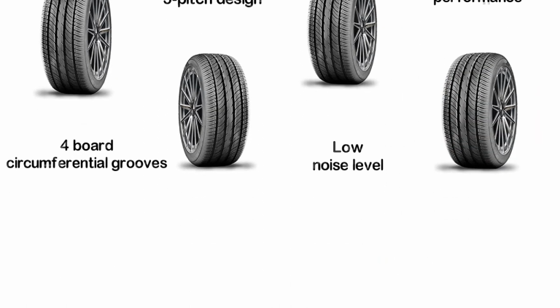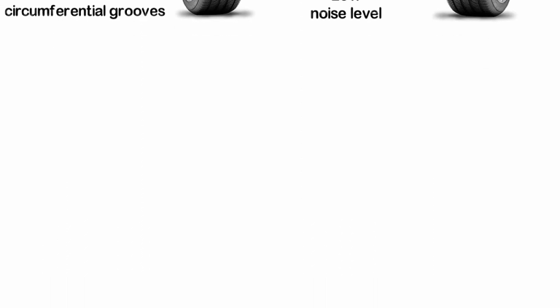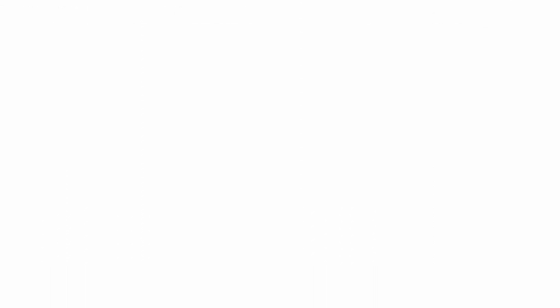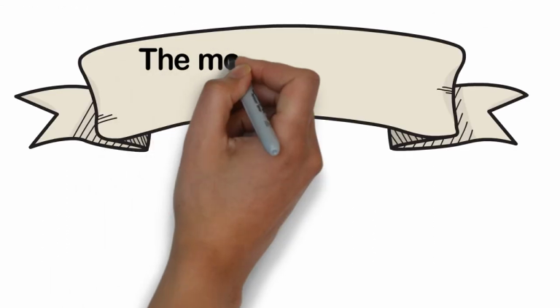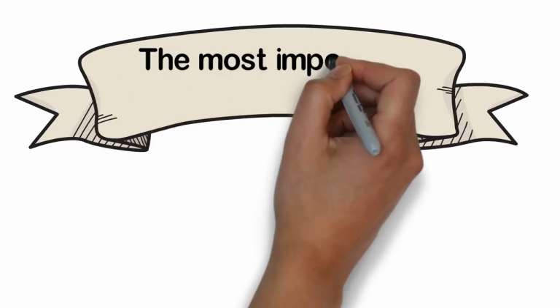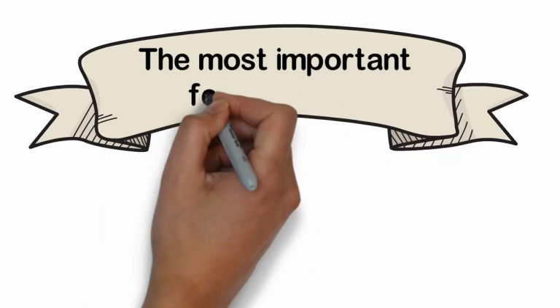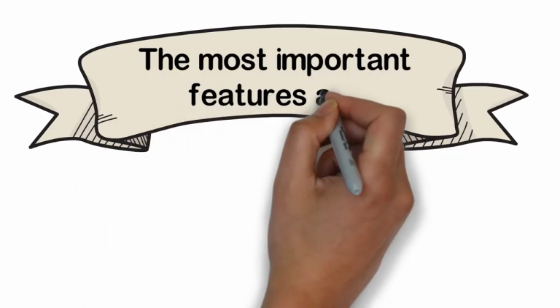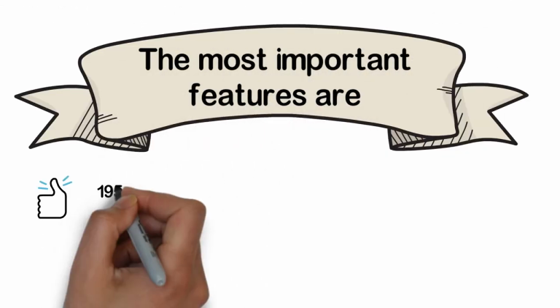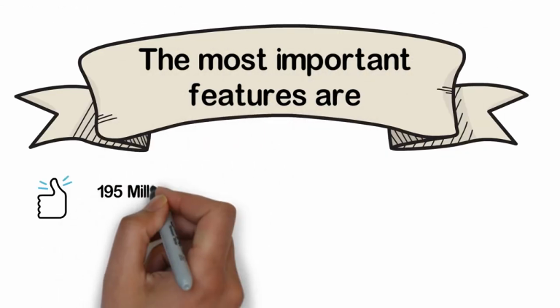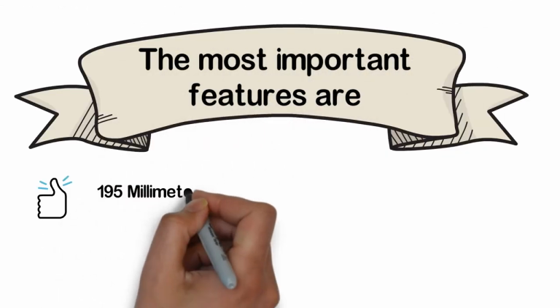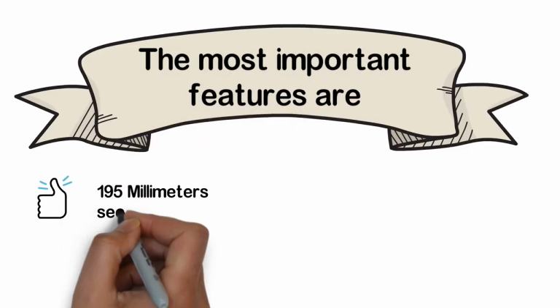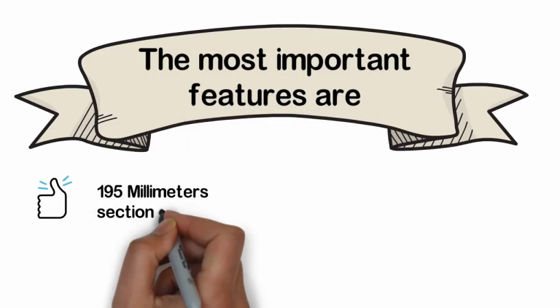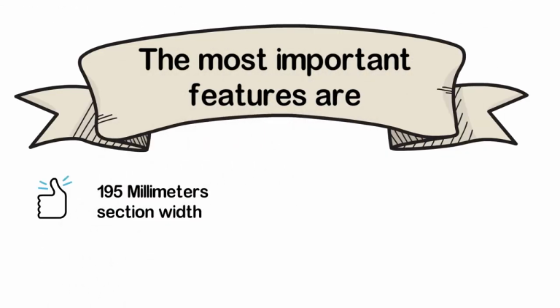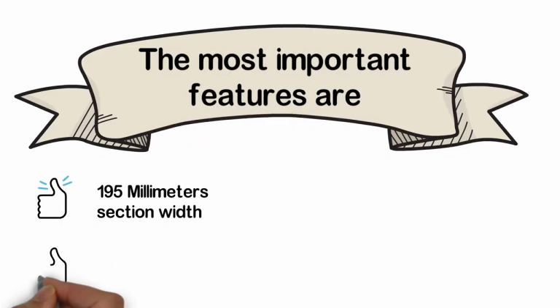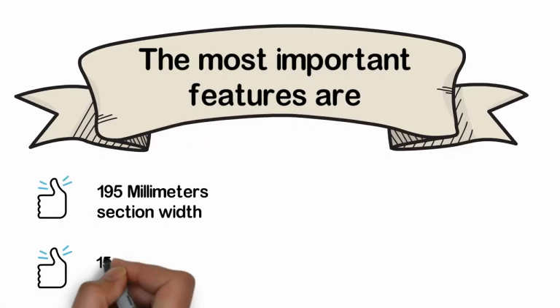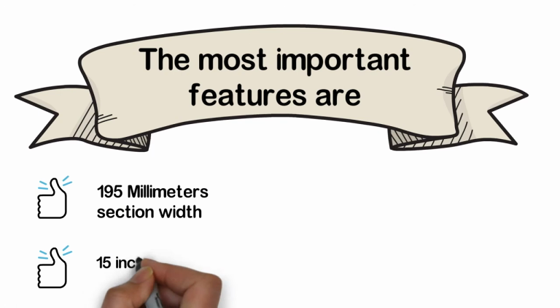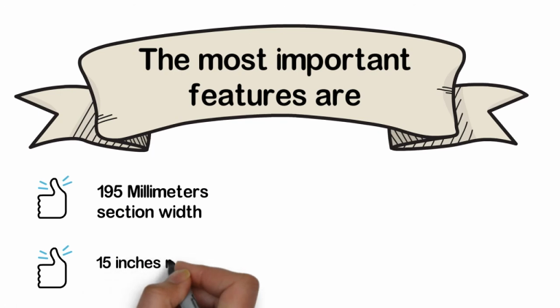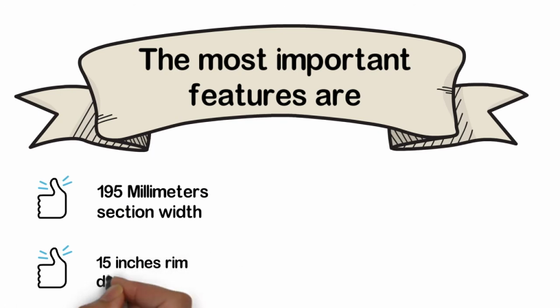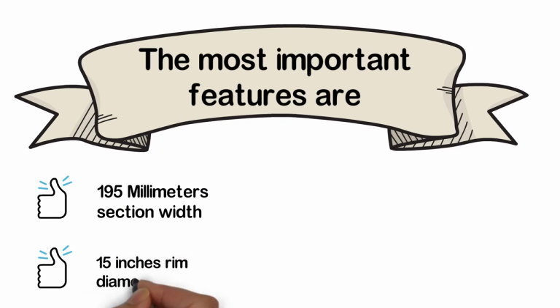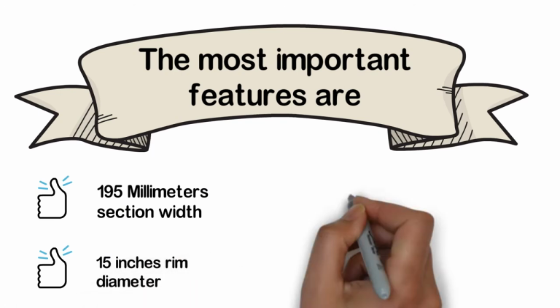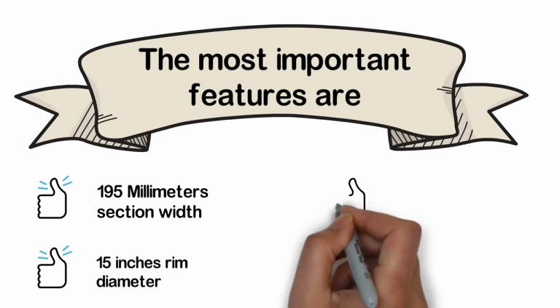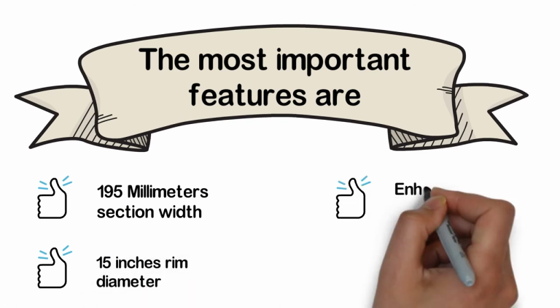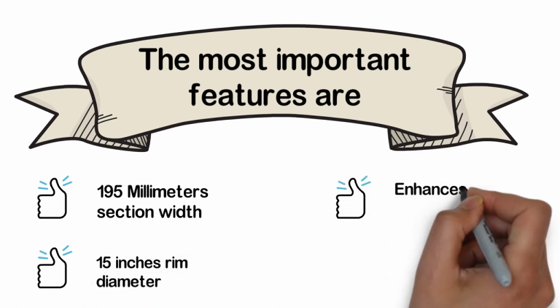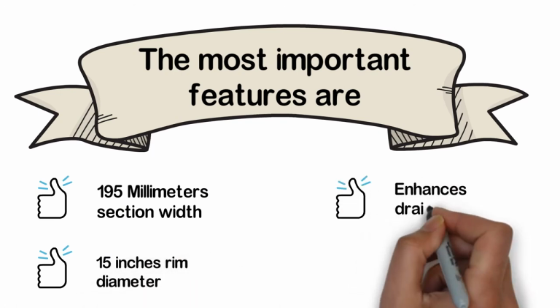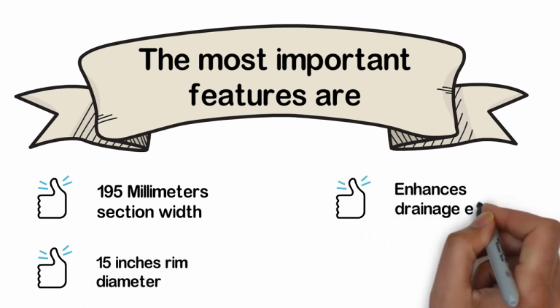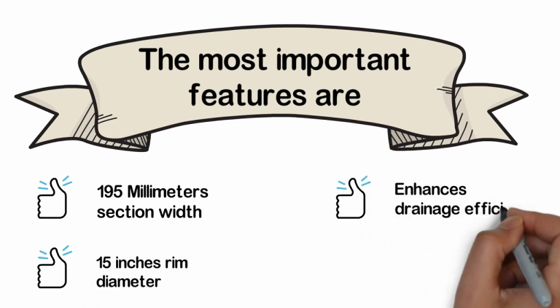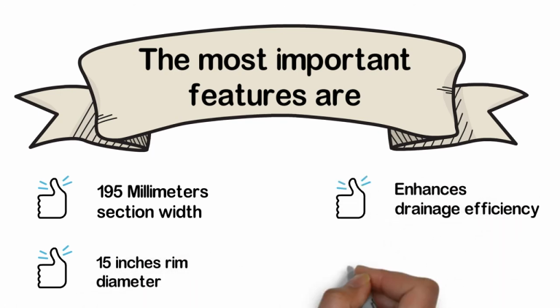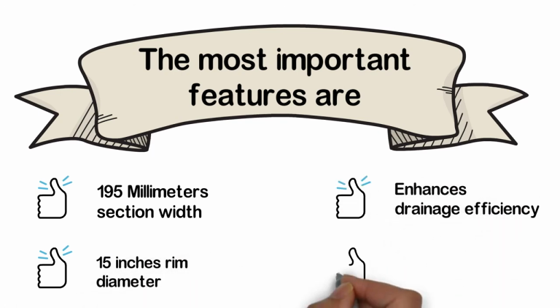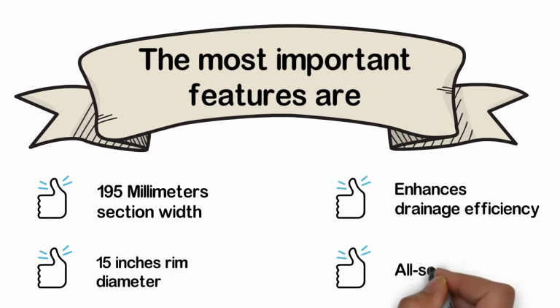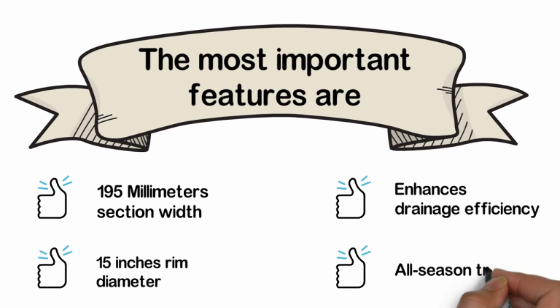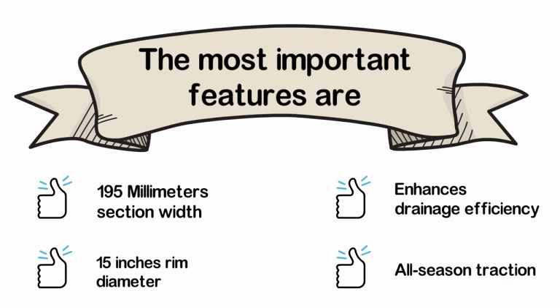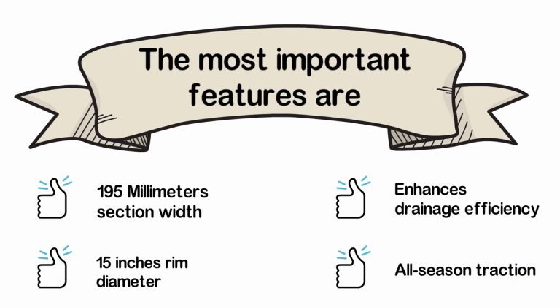The most important features are: 195 mm section width, 15-inch rim diameter, enhances drainage efficiency, and all-season traction.